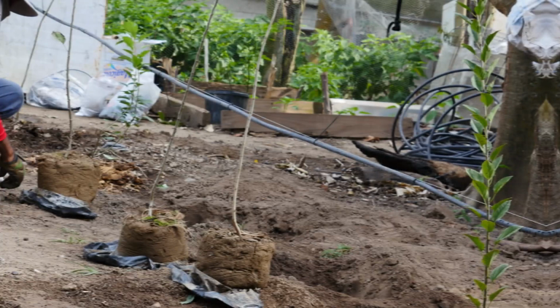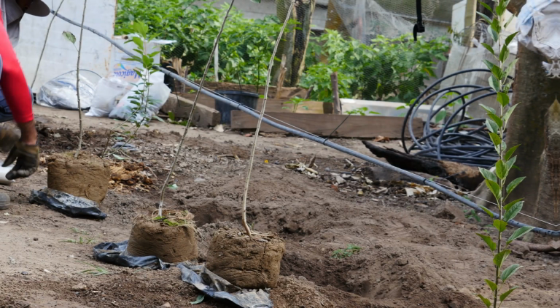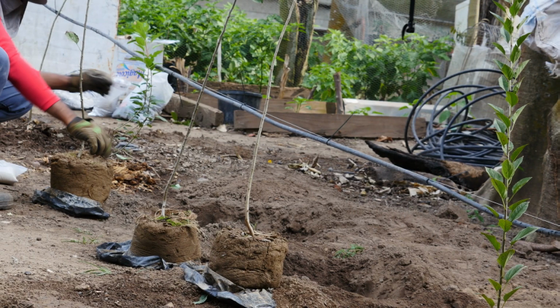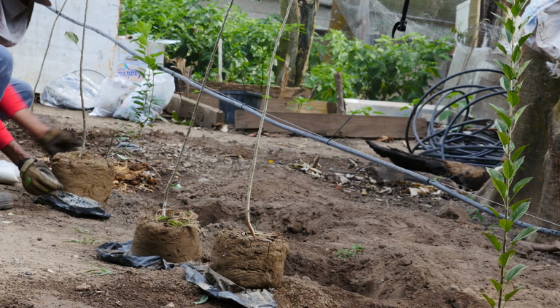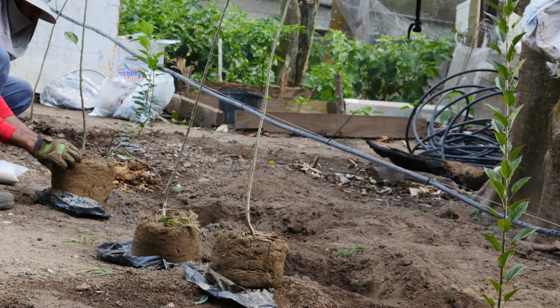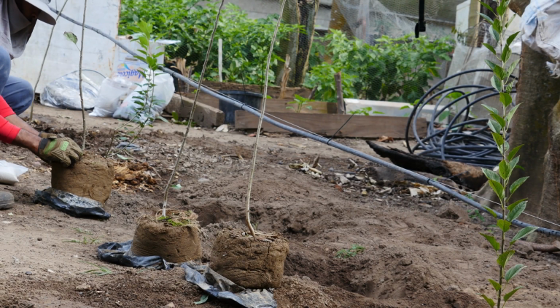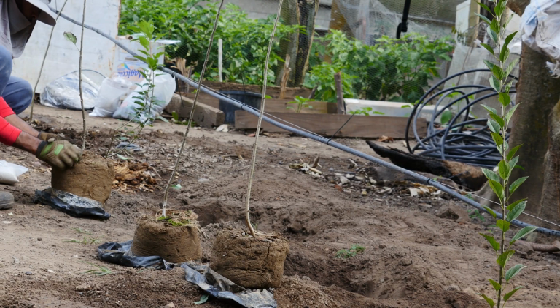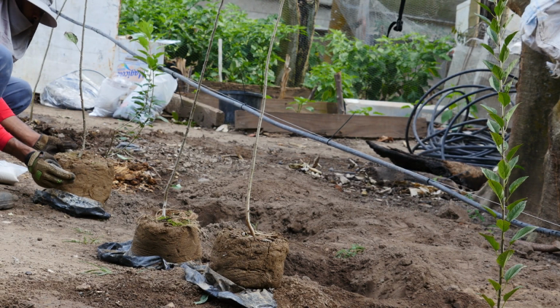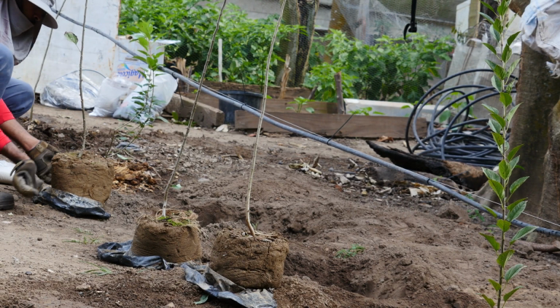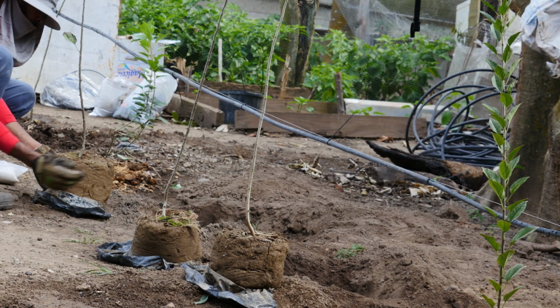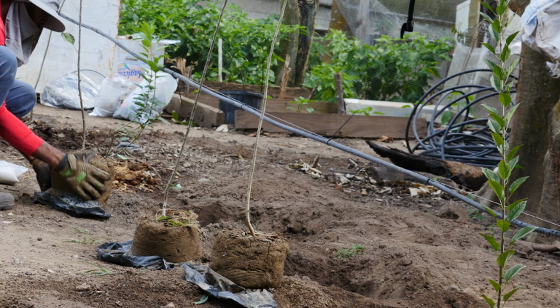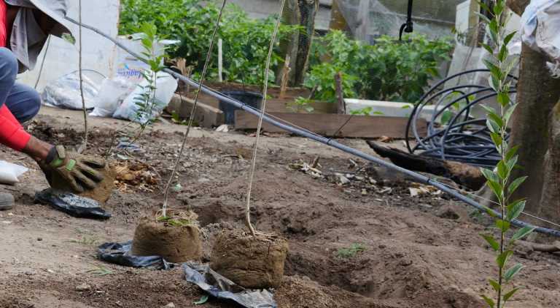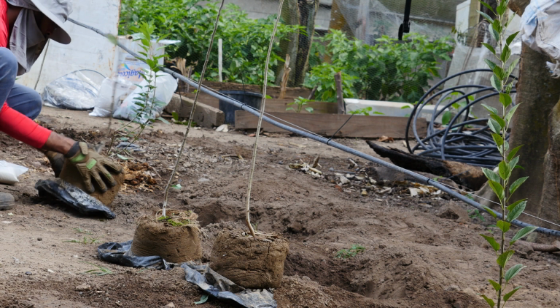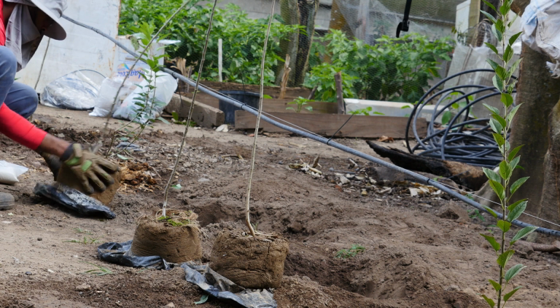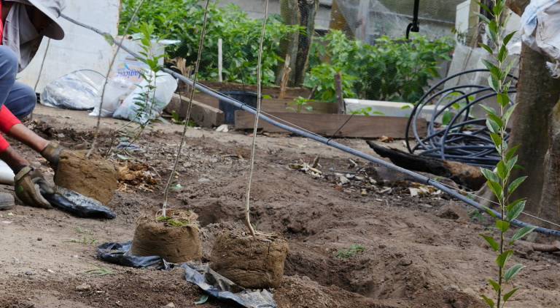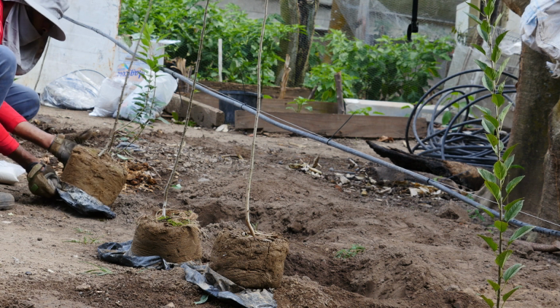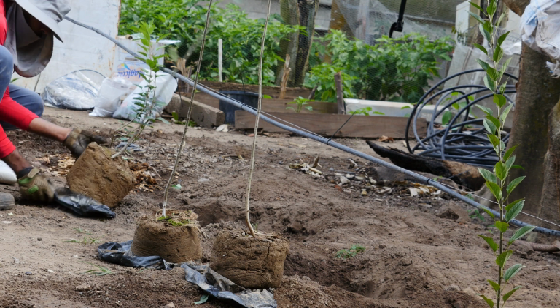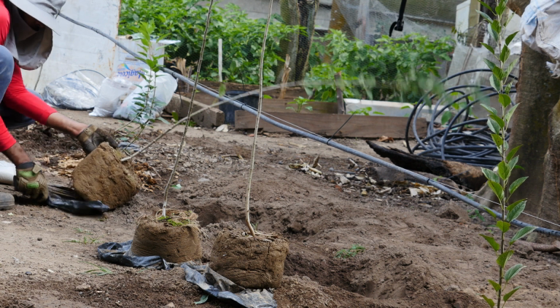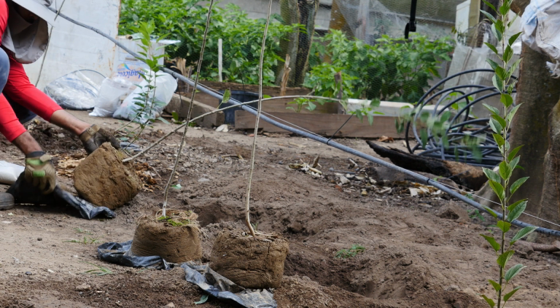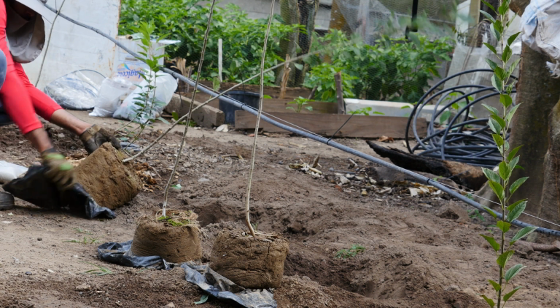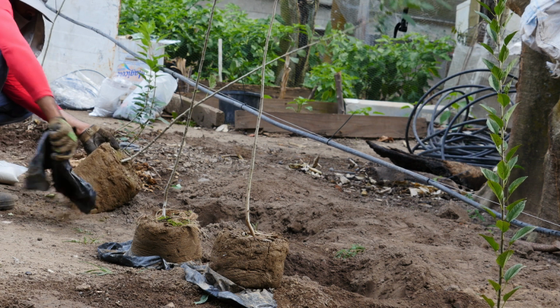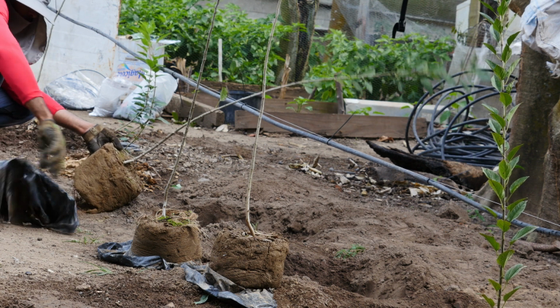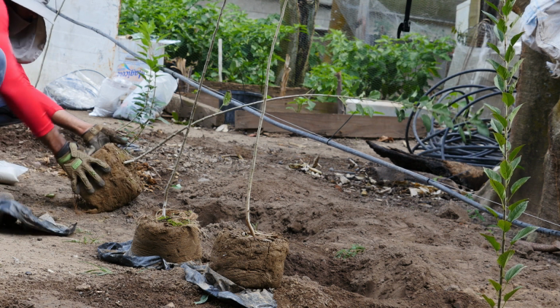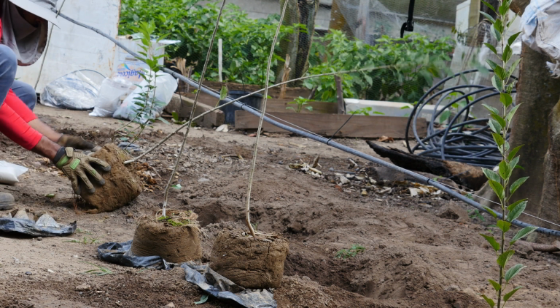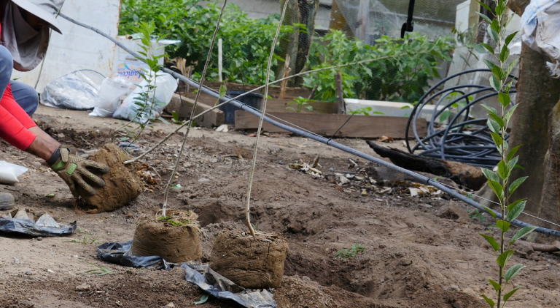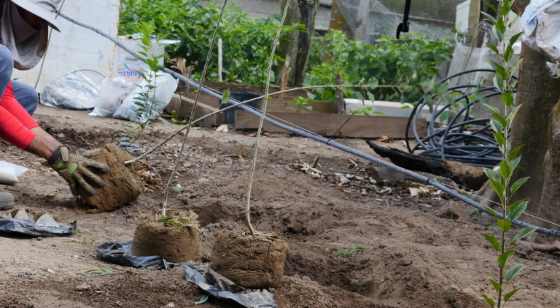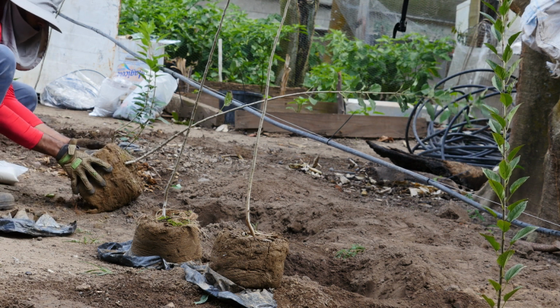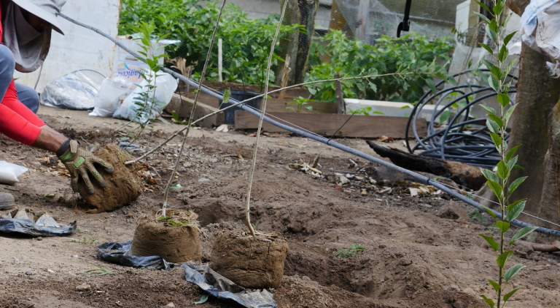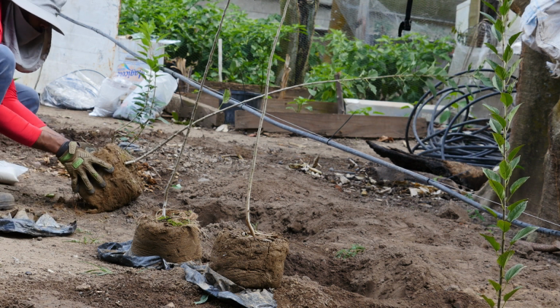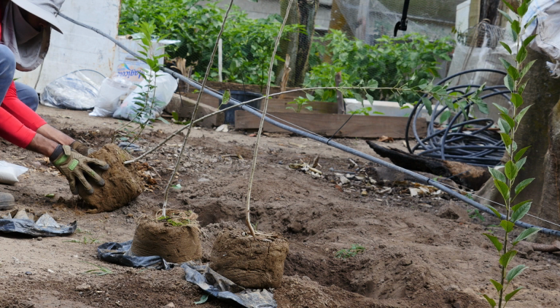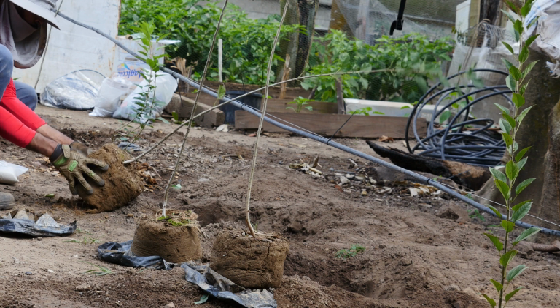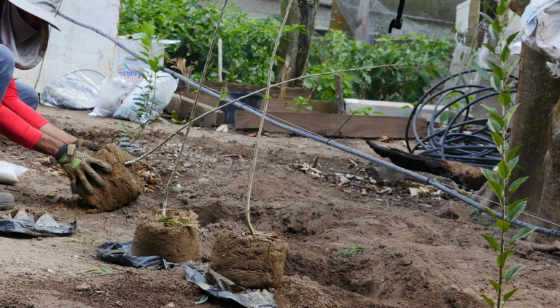Now it's time to transplant the apple trees. But before I do that, I'm just going to loosen the dirt a little bit around the sides. This will help the tree roots to spread.